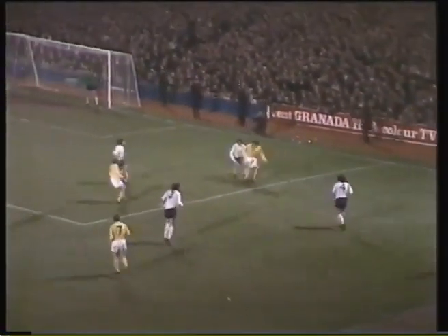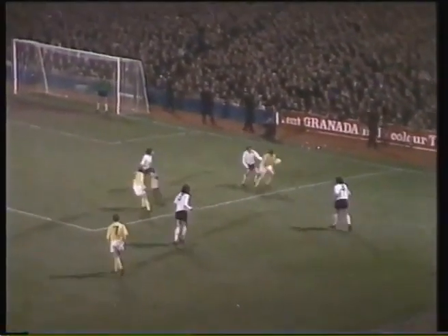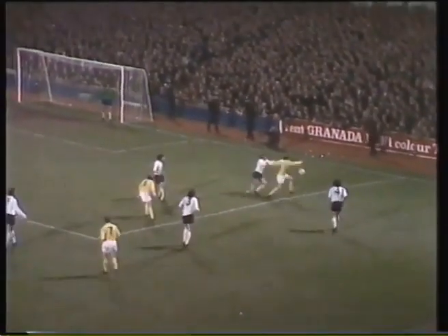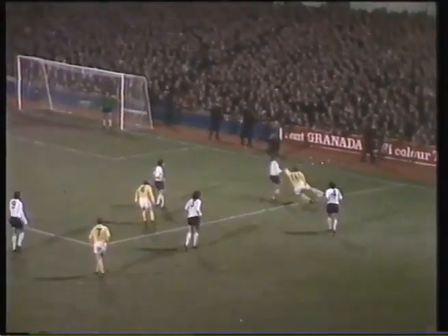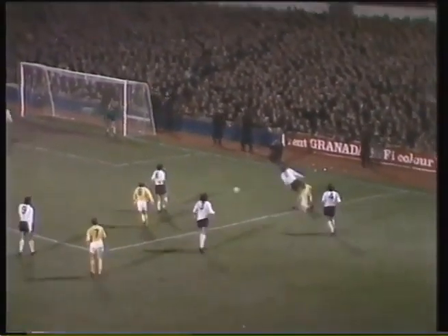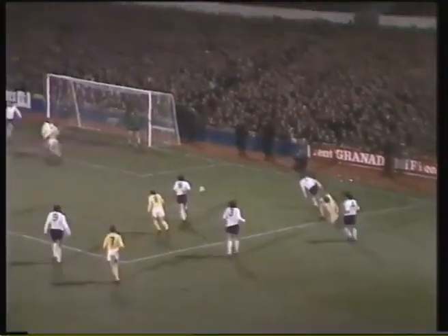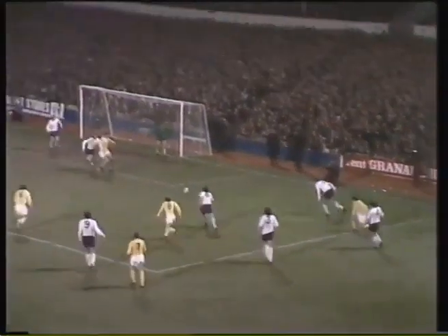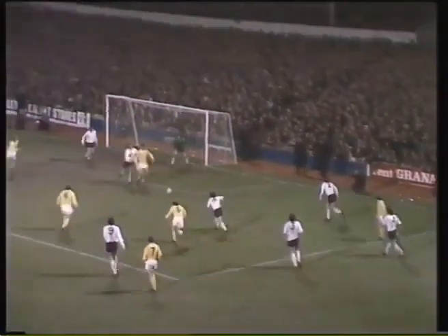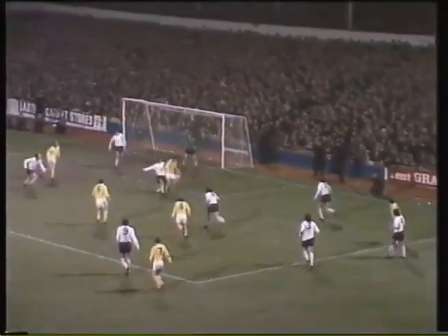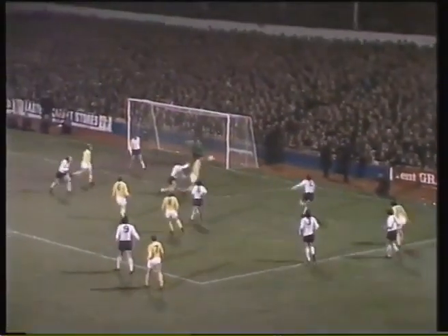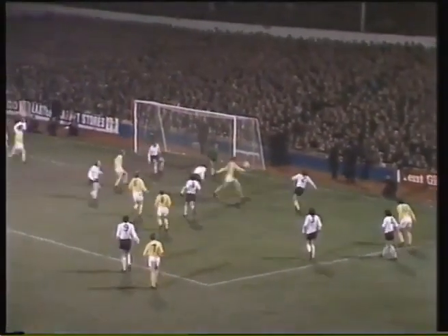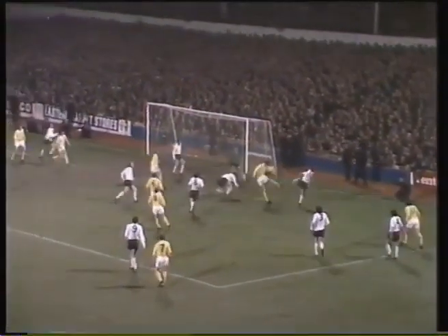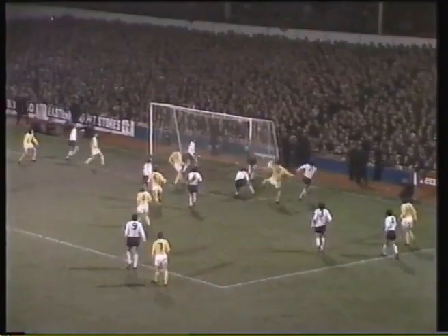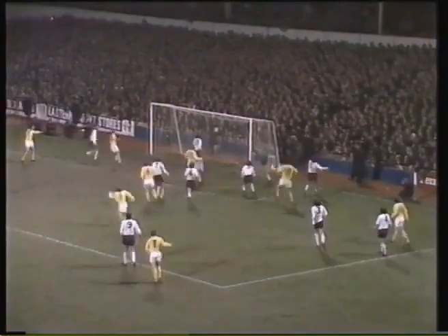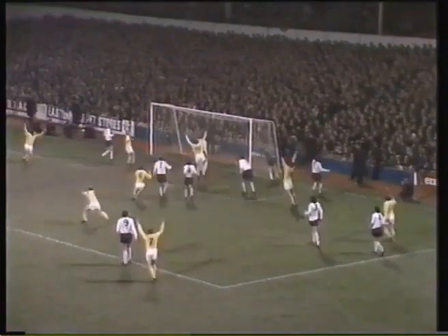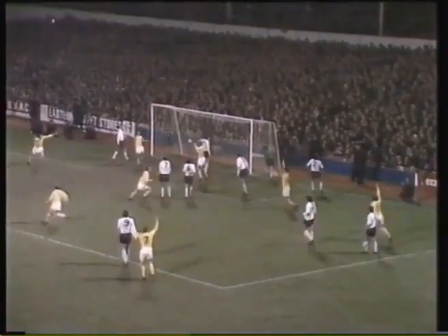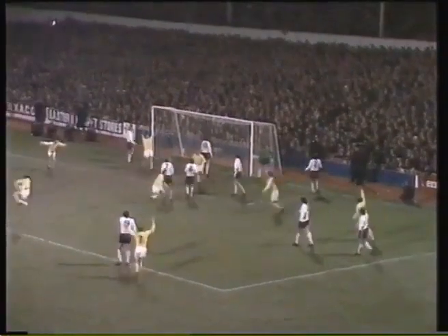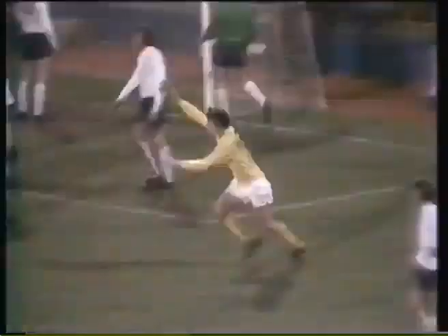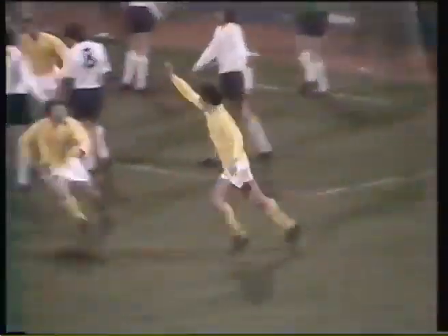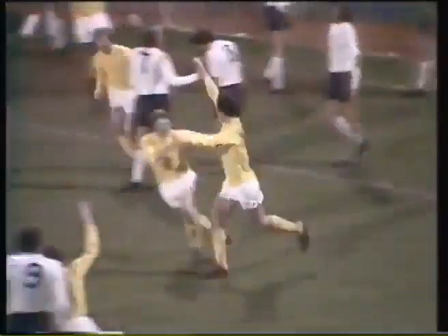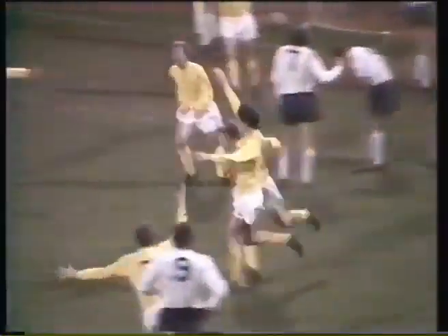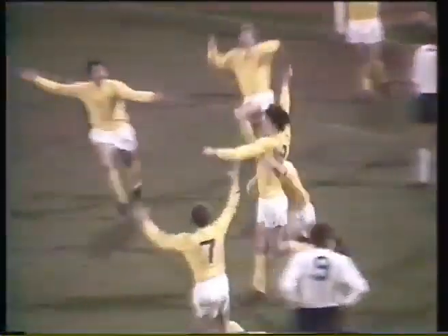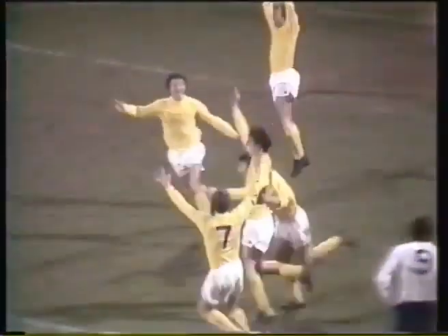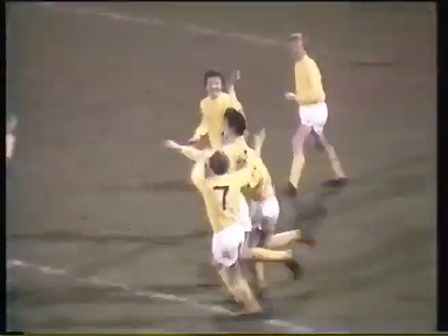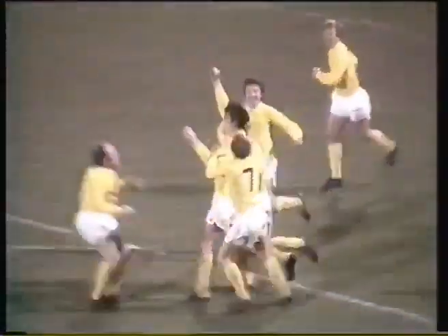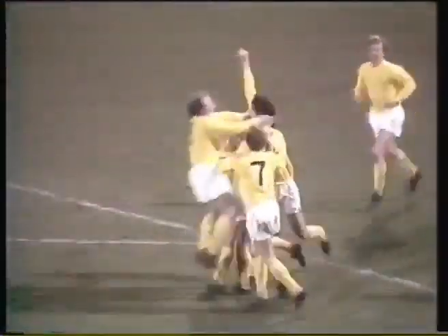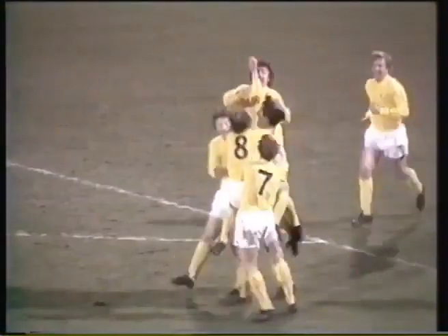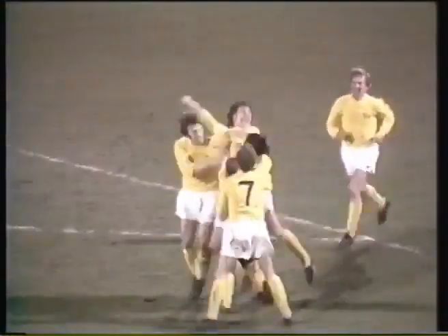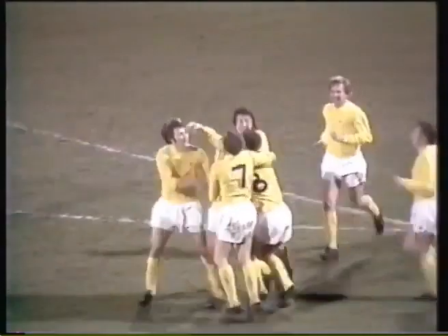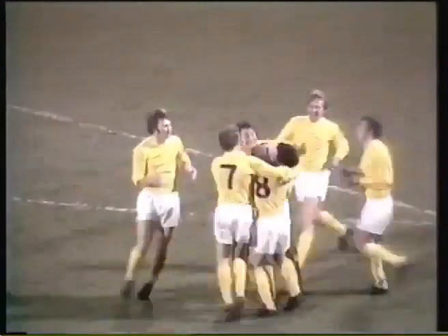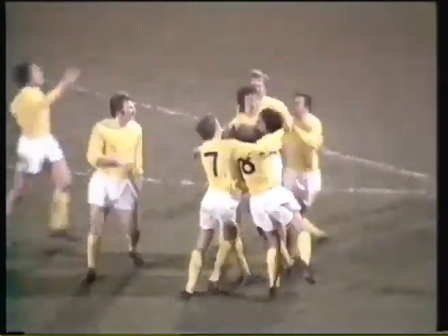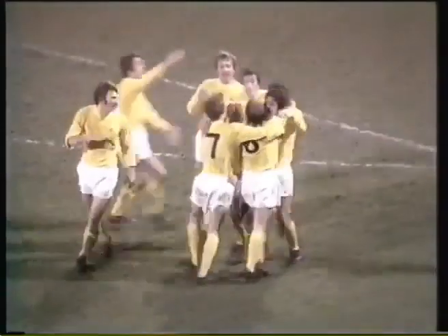Webster's throw. O'Hare trying to tee it up. Davis coming on the near post. It's a sweet turn and a fine goal. And justice has seemed to be done. It's extra time at three each.